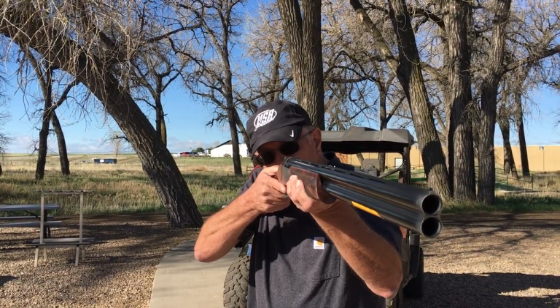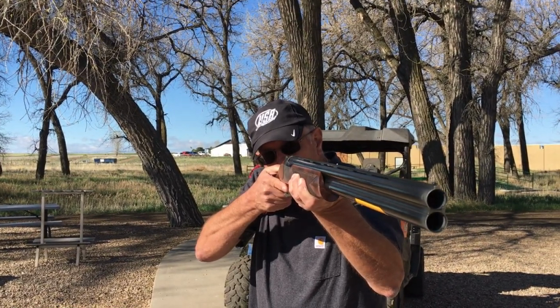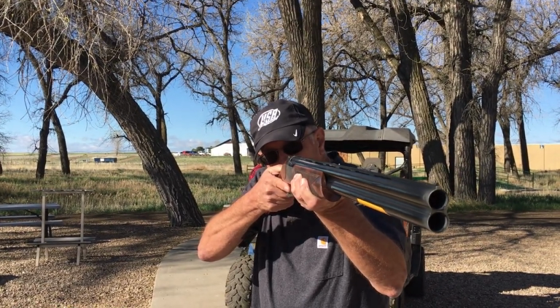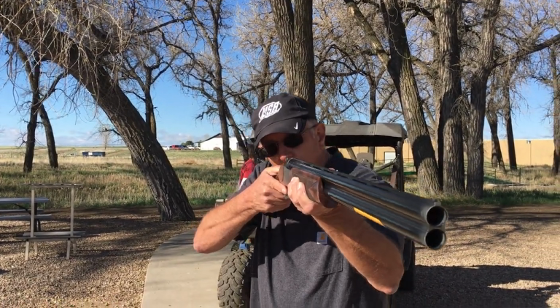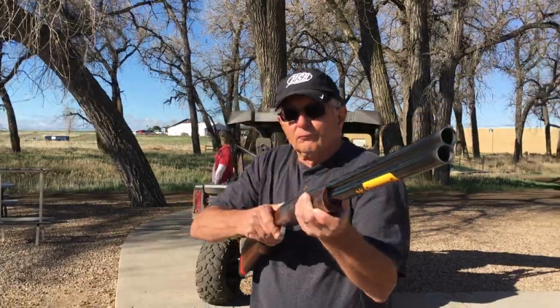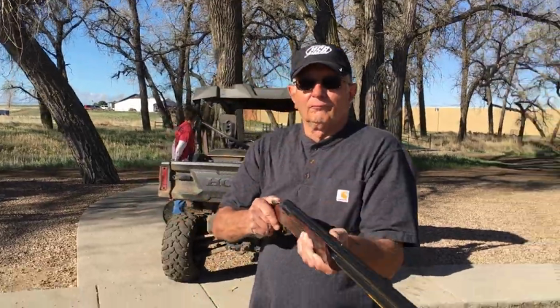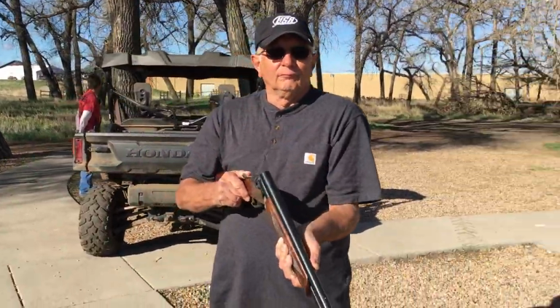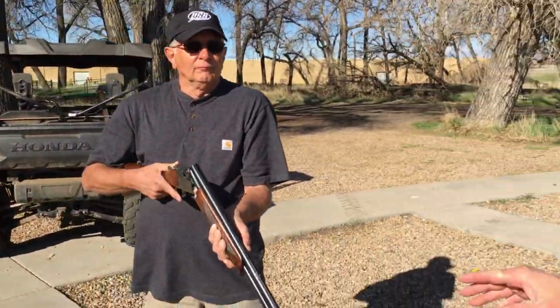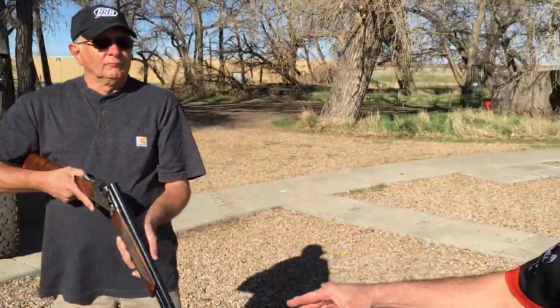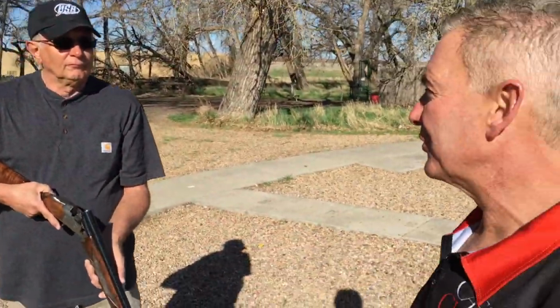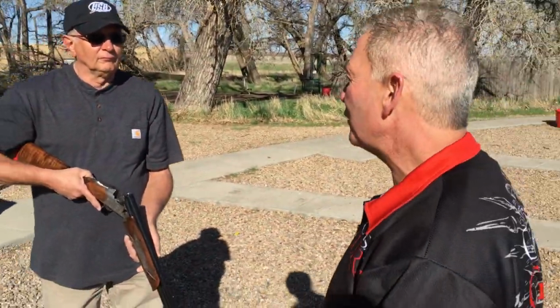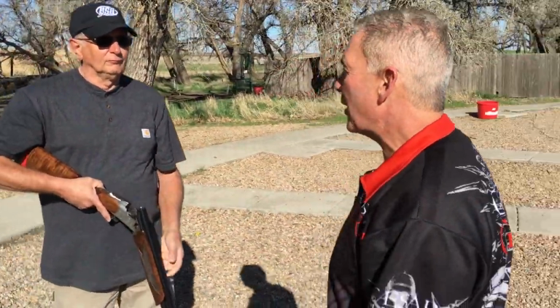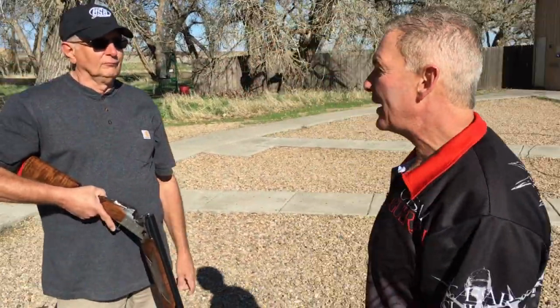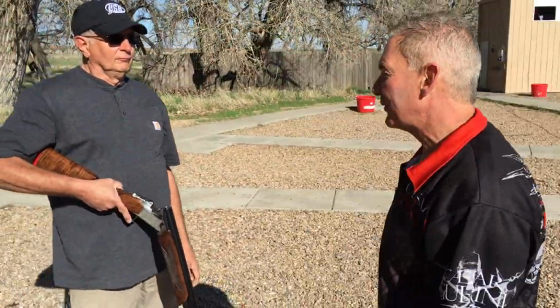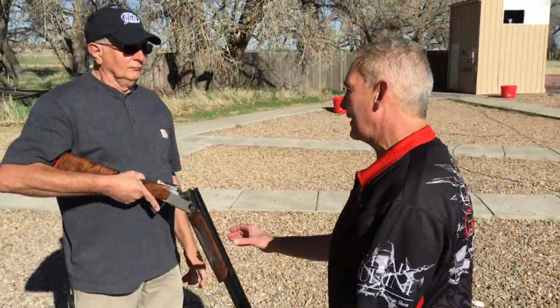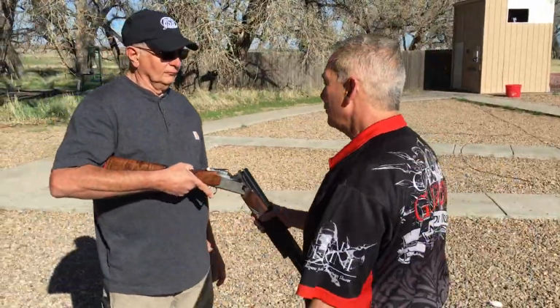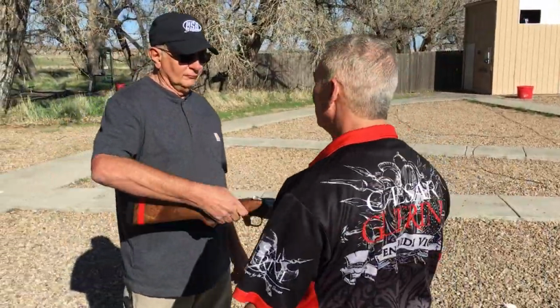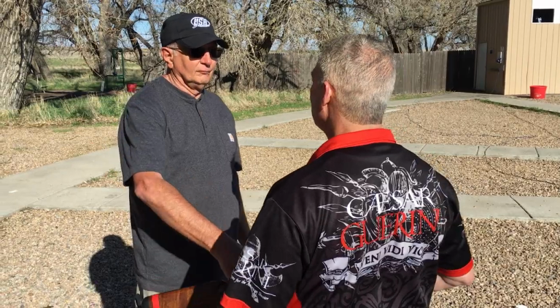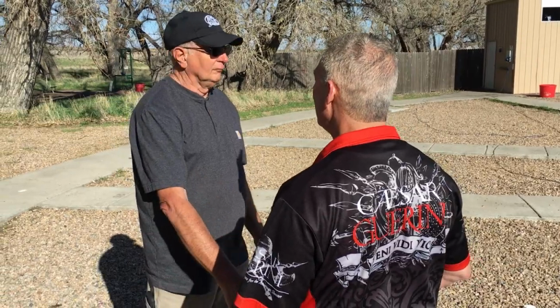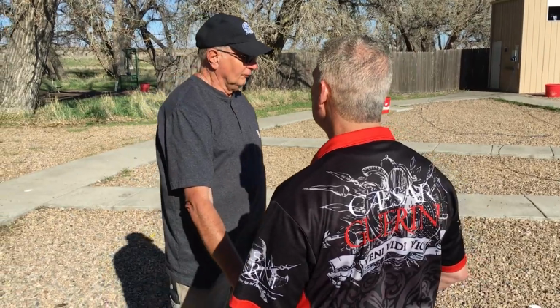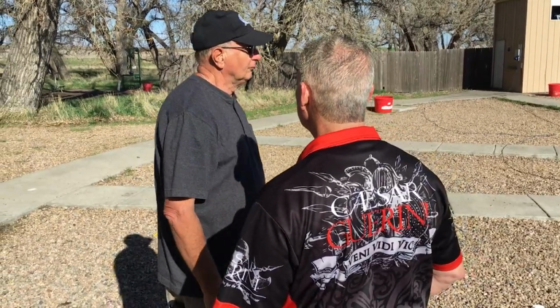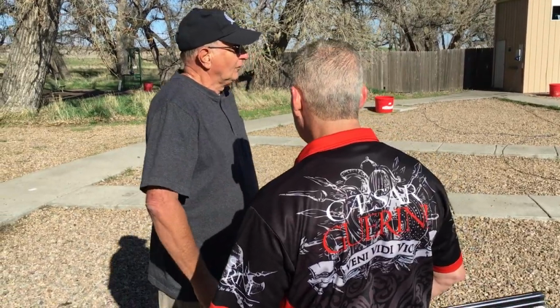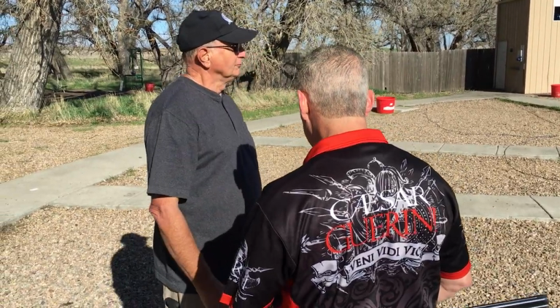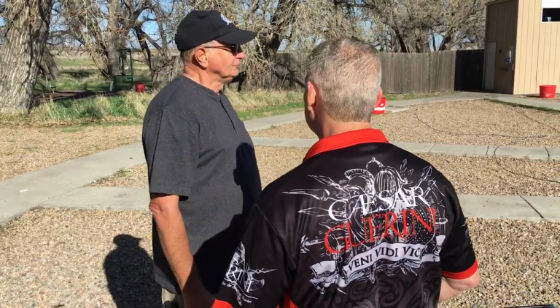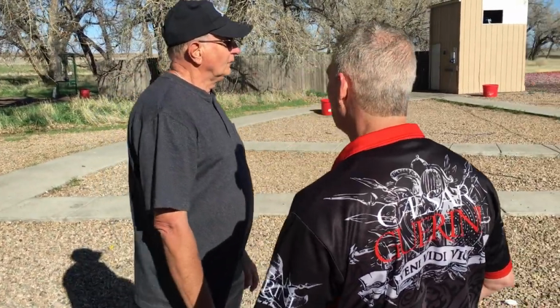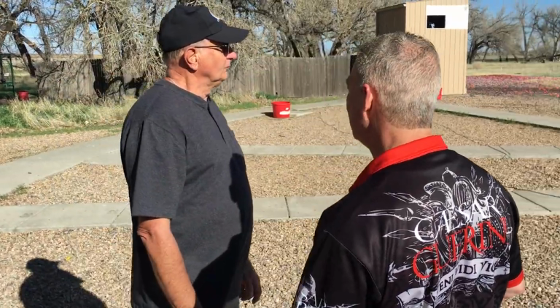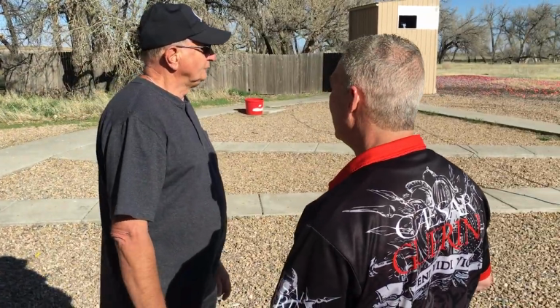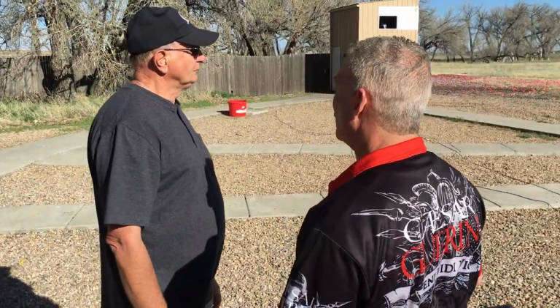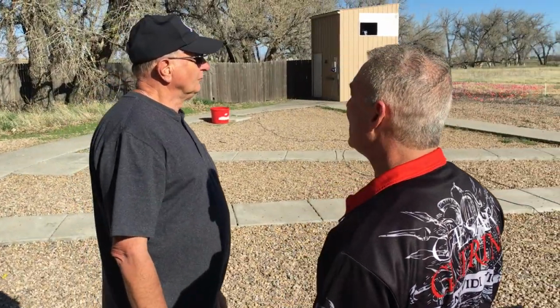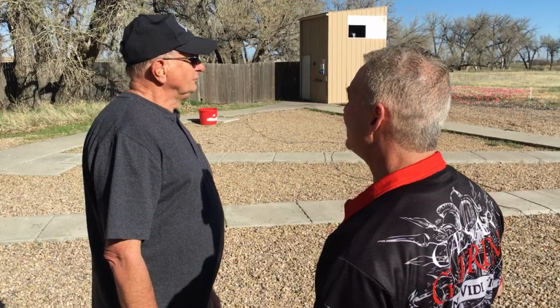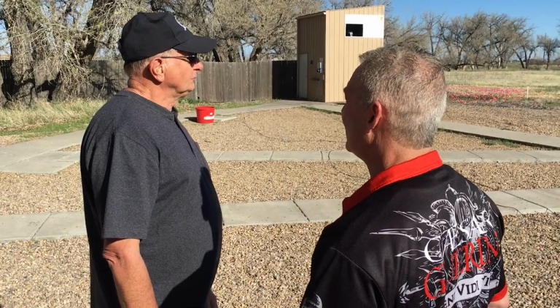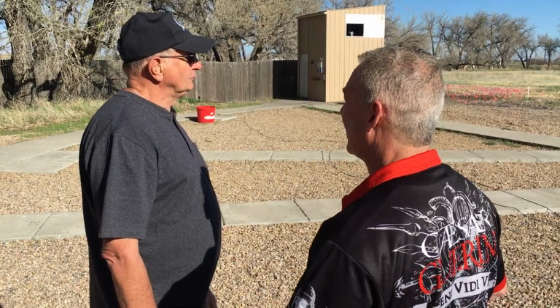Thank you, Bill. Just mount the gun. Now what I want you to do is show you the proper way to mount the gun. So if you'll stand straight ahead, get your feet in position like you were shooting. Don't do anything until I tell you.